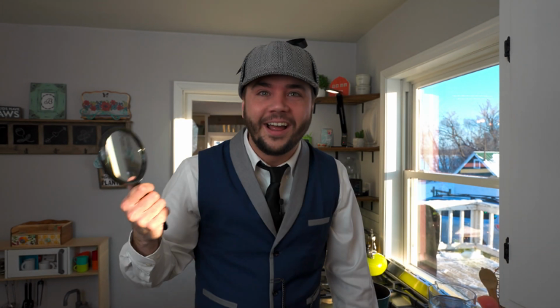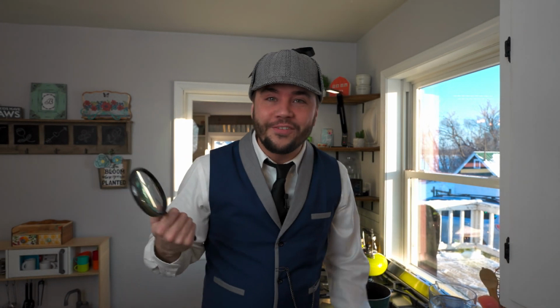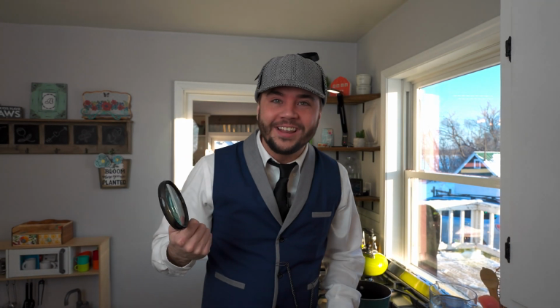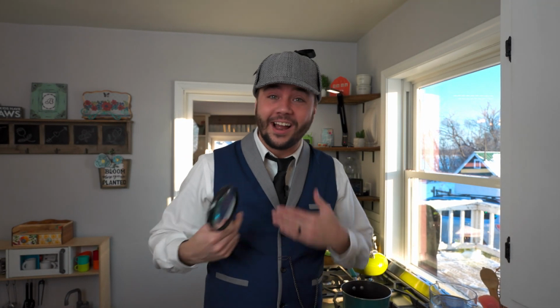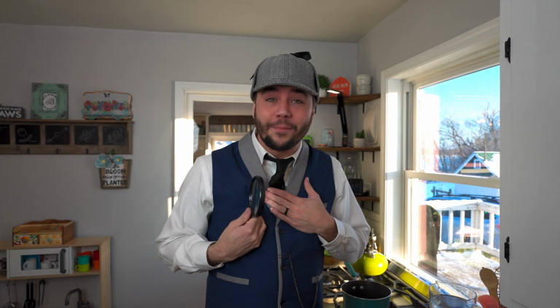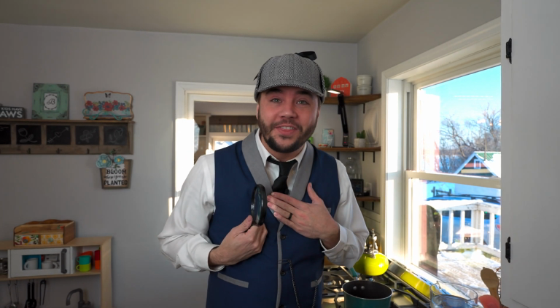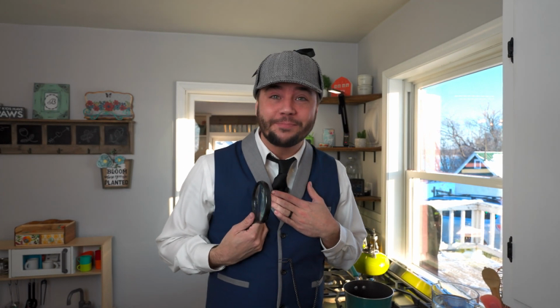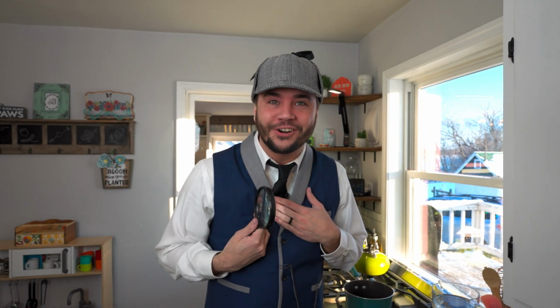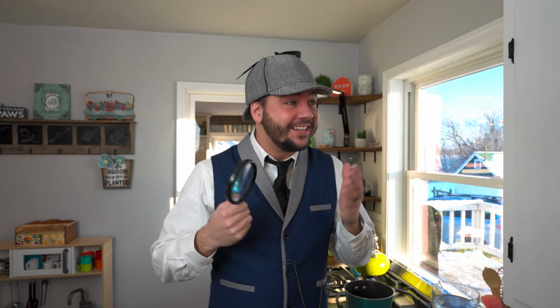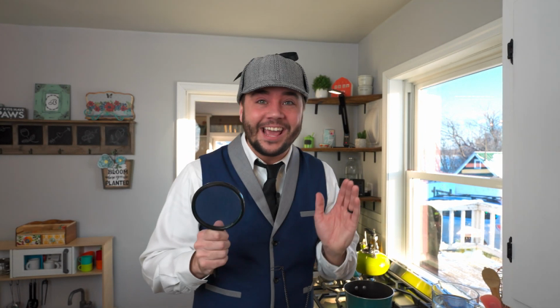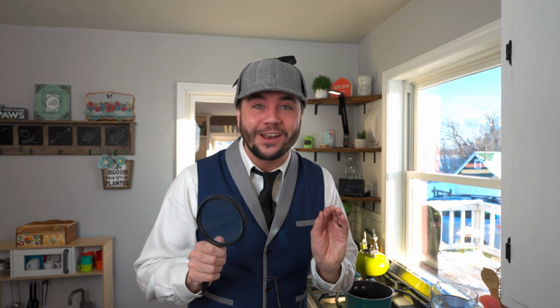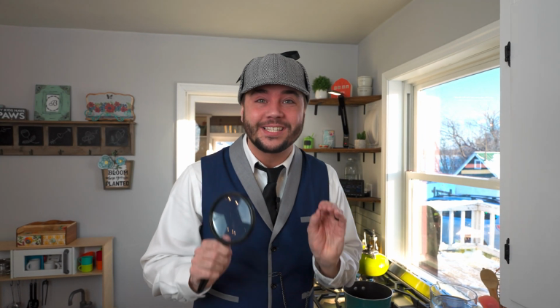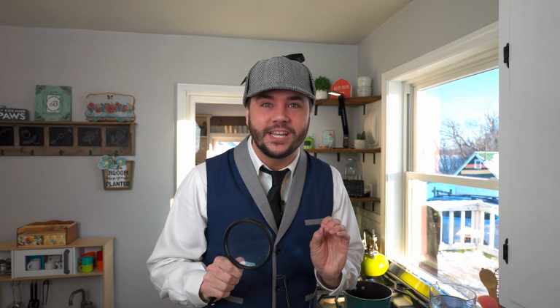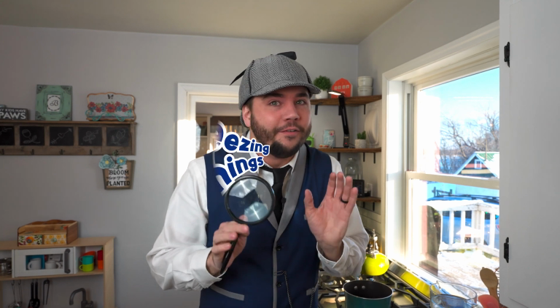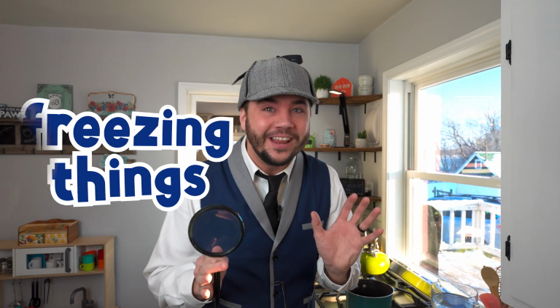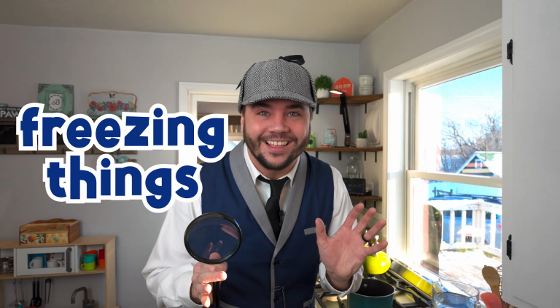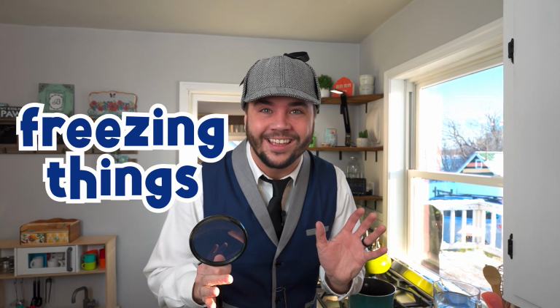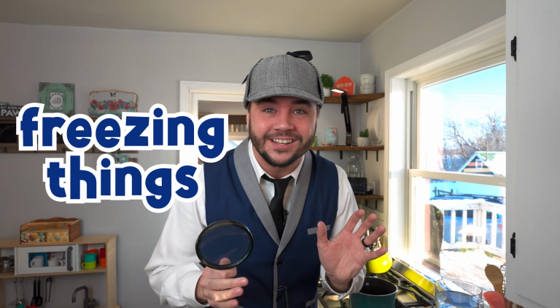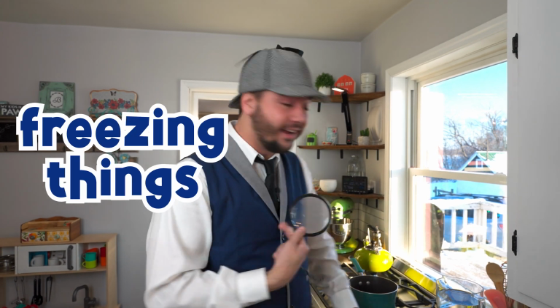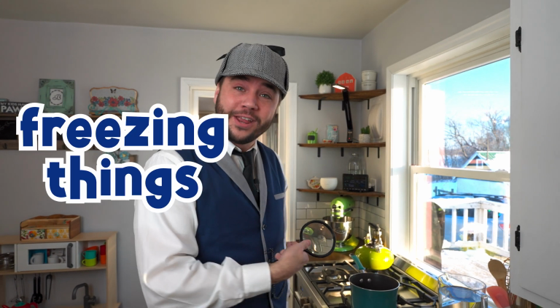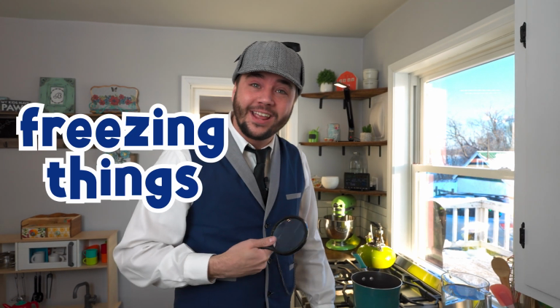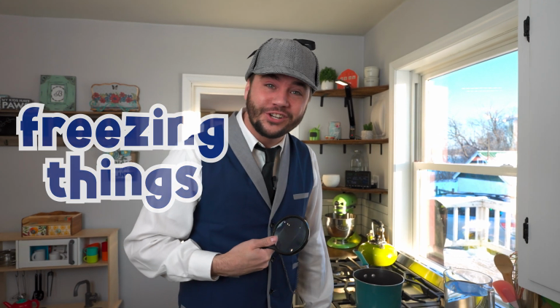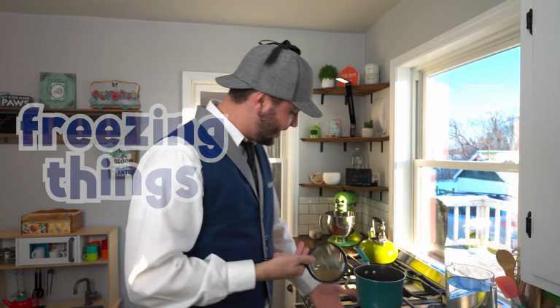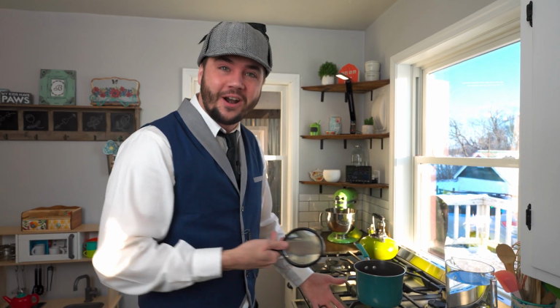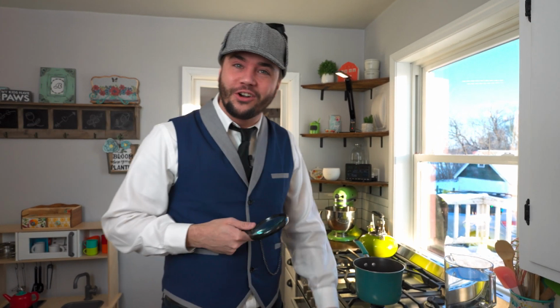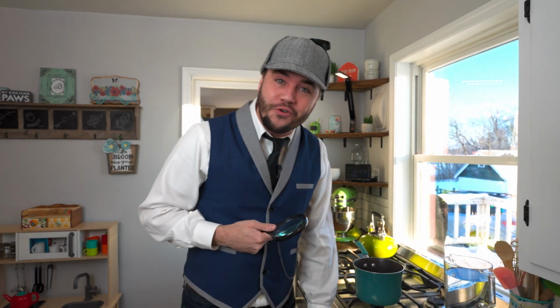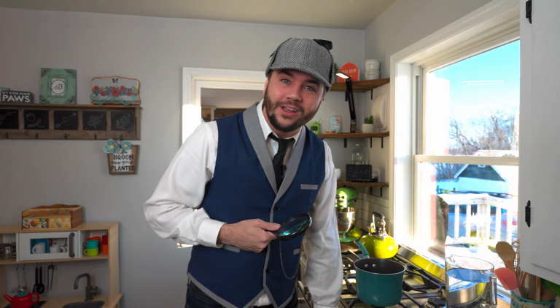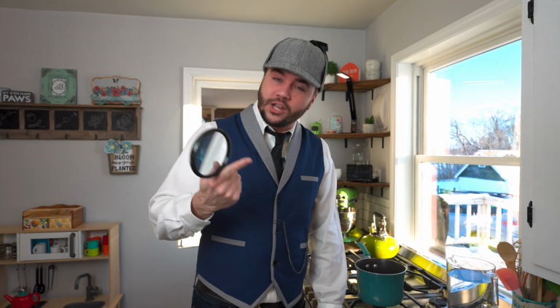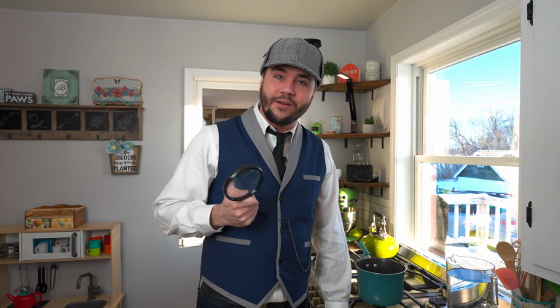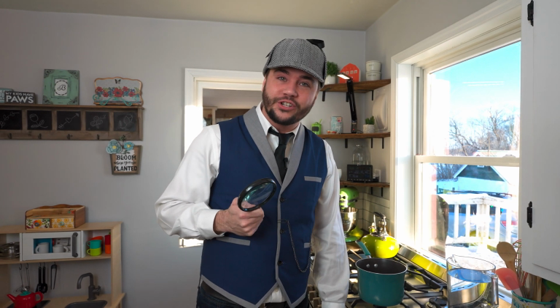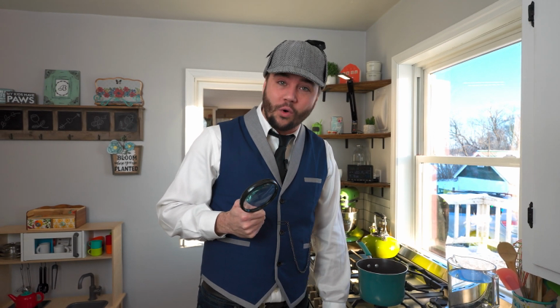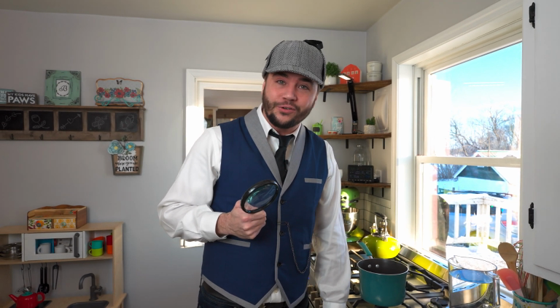Hi friends! I'm Ivan the Inspector. Today we're going to be inspecting freezing things. I'm here in my kitchen — this is where I cook food. Do you have a kitchen in your house?